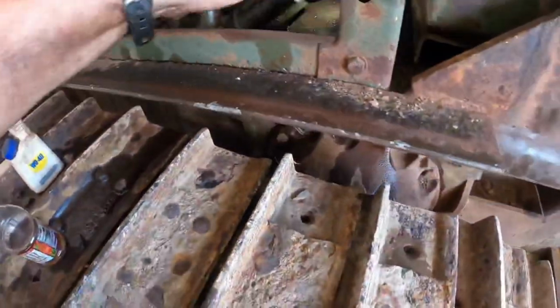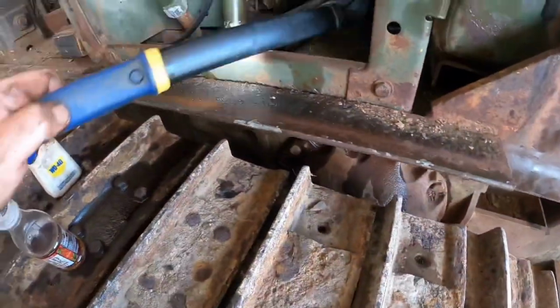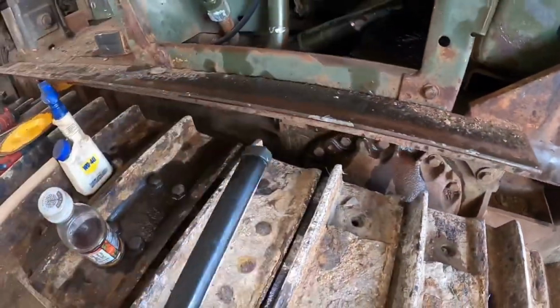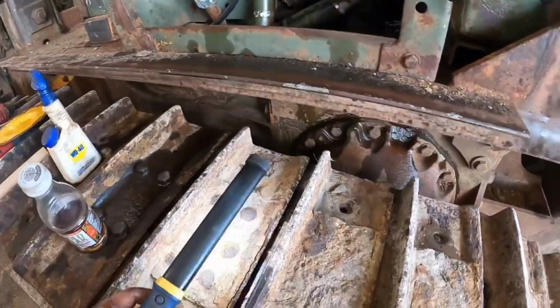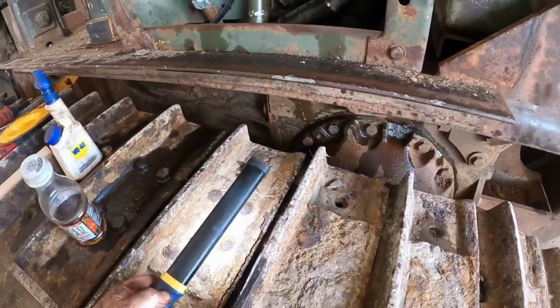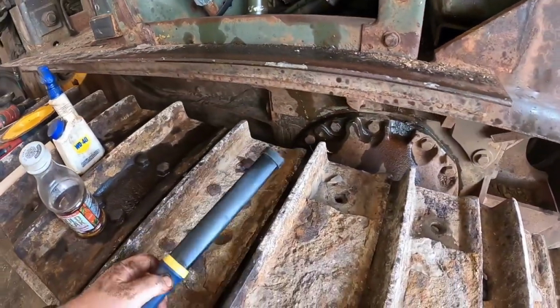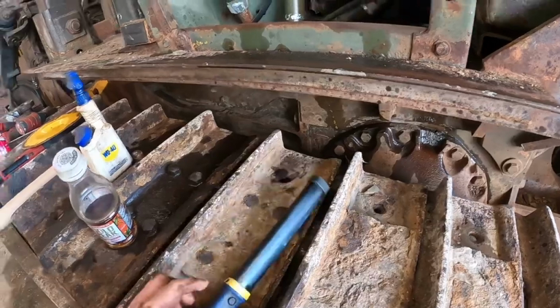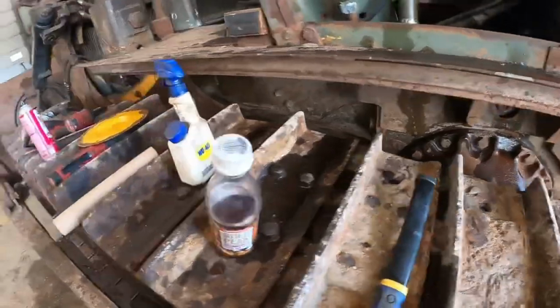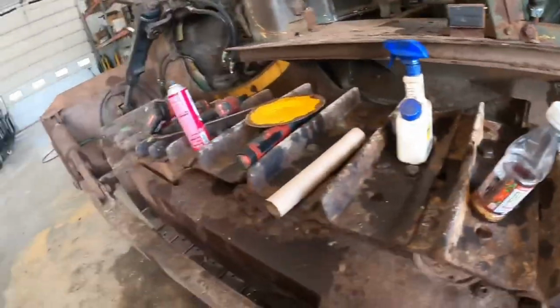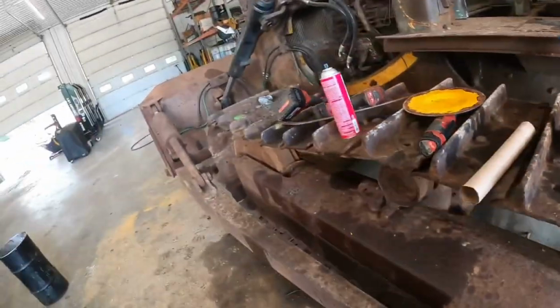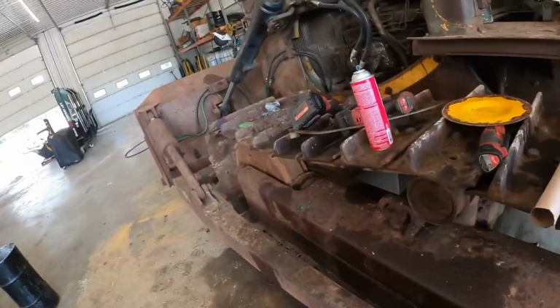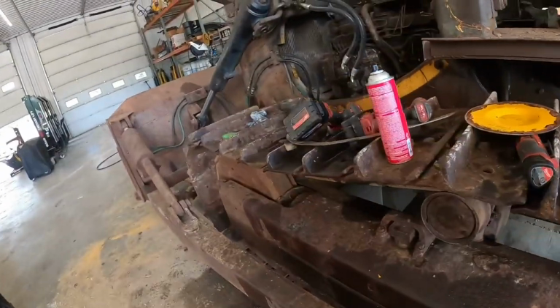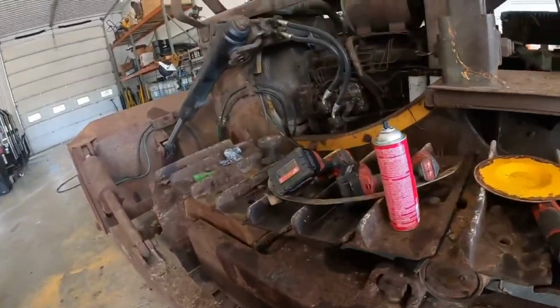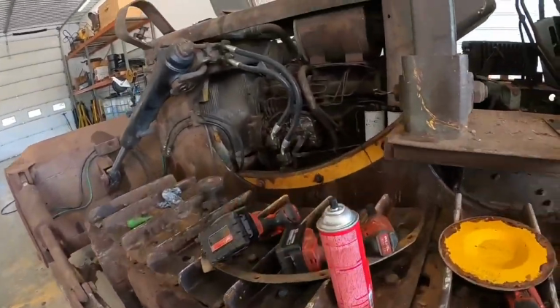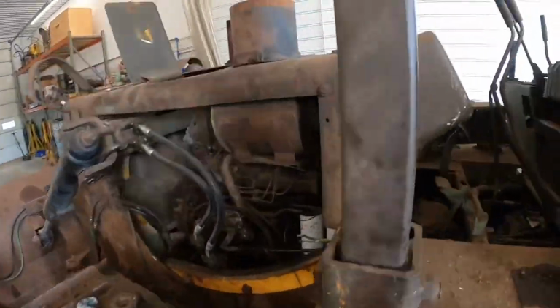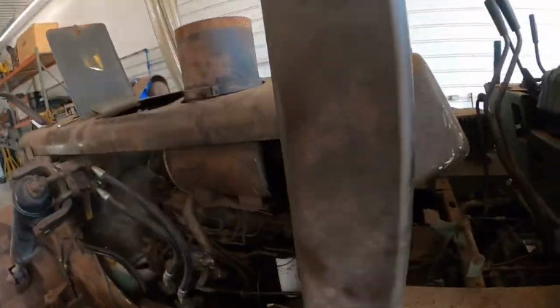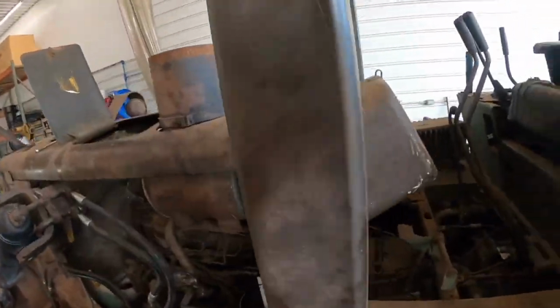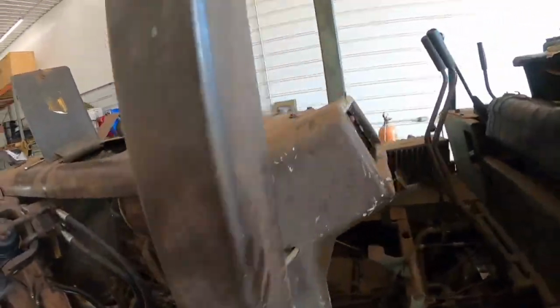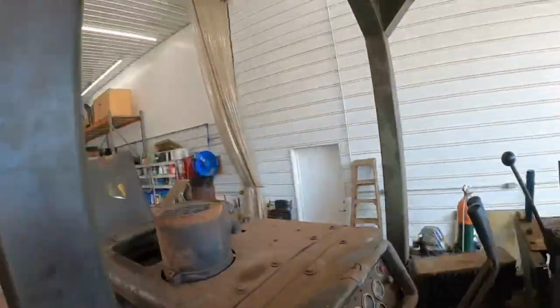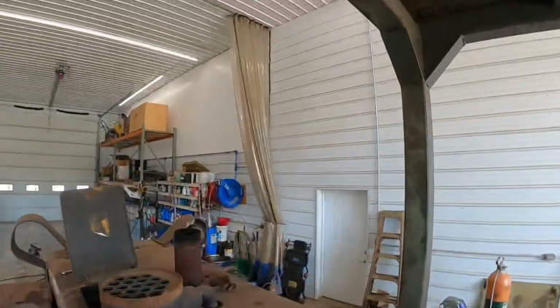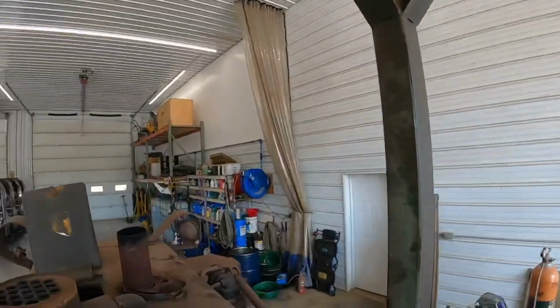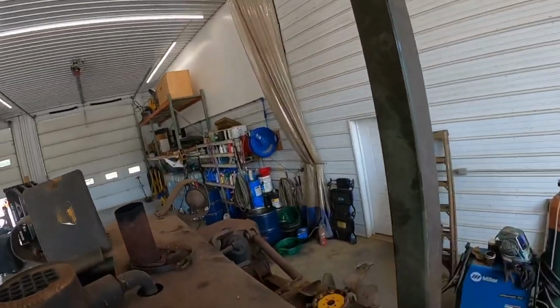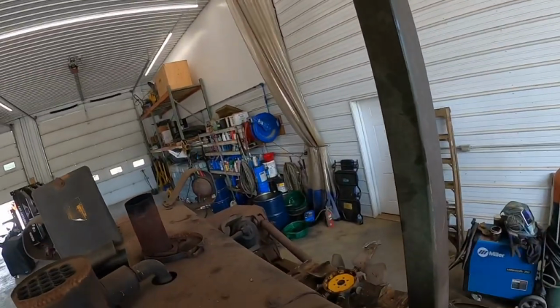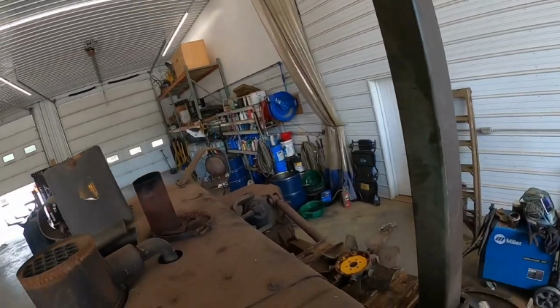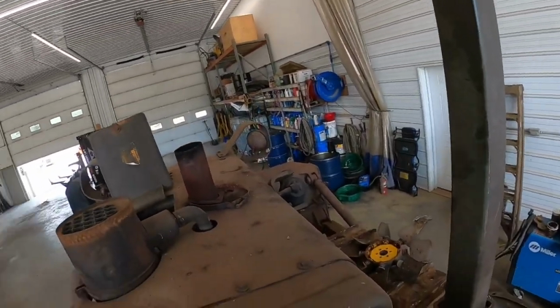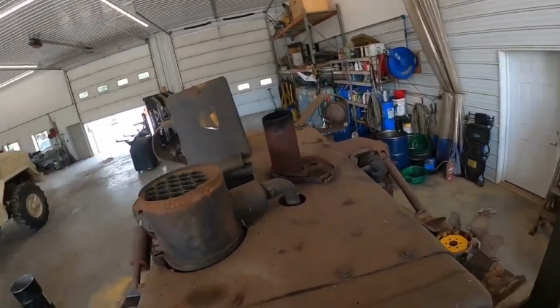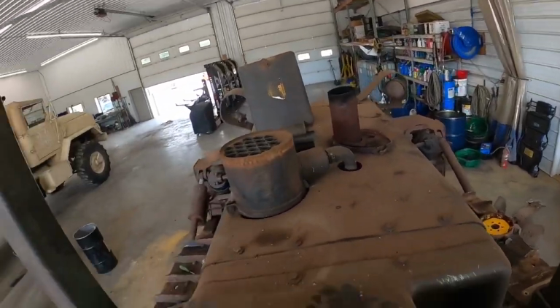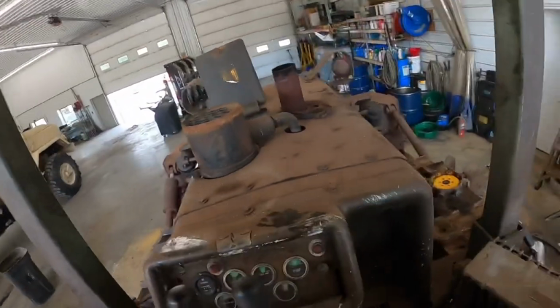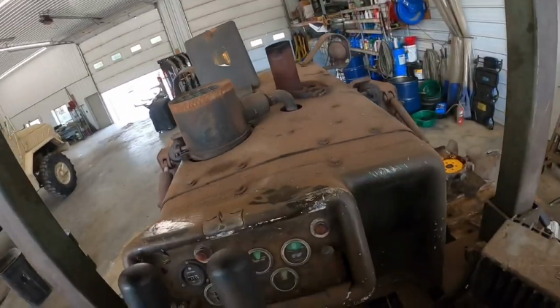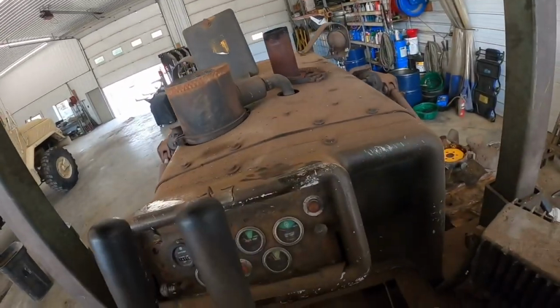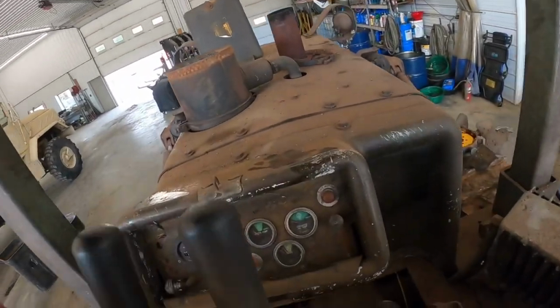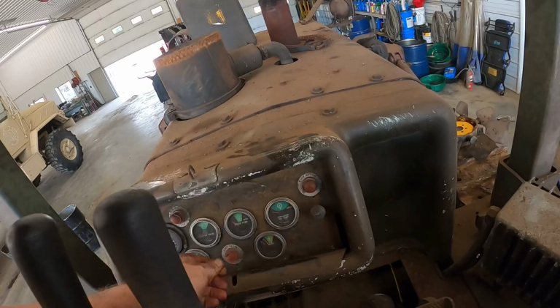That's something else that's showing the true 1,600 hours on this tractor. I actually had to adjust the boosters about a turn and a half in - what that does is kick the booster in a little quicker. If you've got a hard spot in the first half inch to inch of pull and then it gets real easy, those are the turnbuckles you need to crank in. We'll start this up and show you the difference.